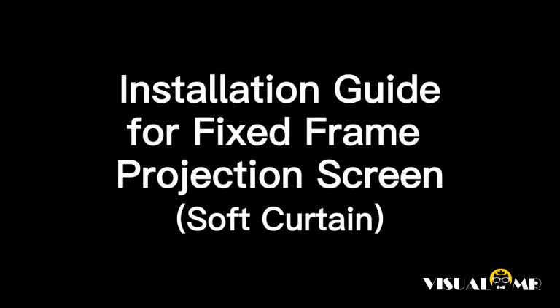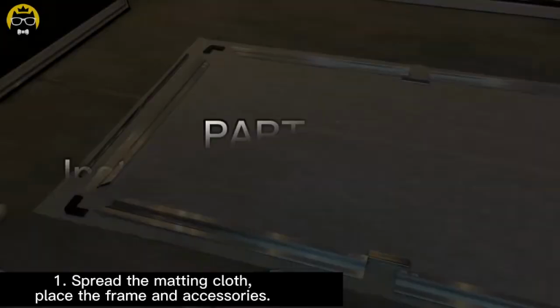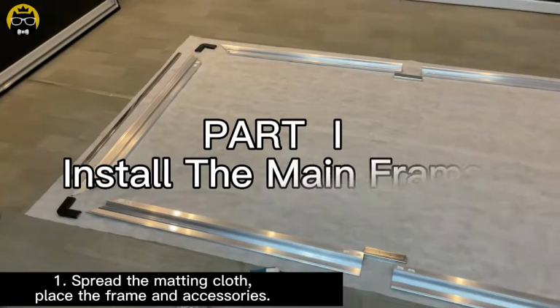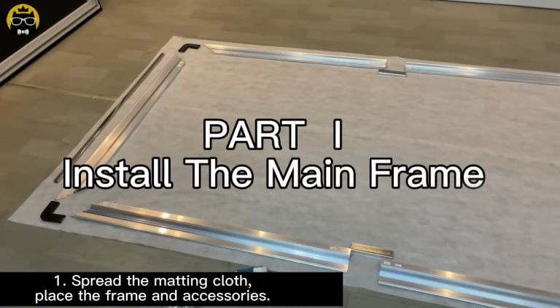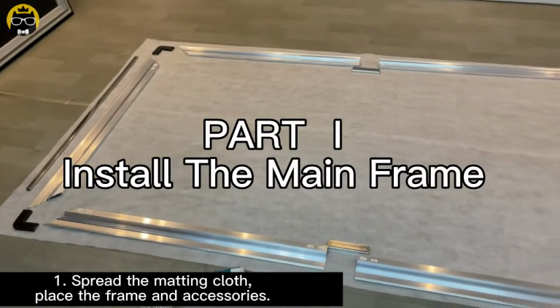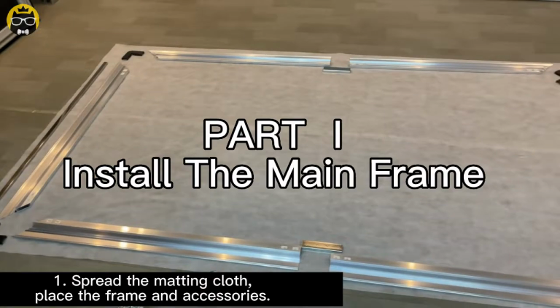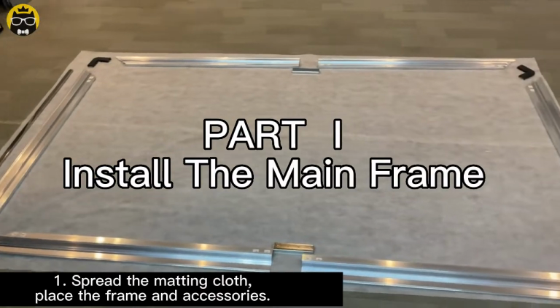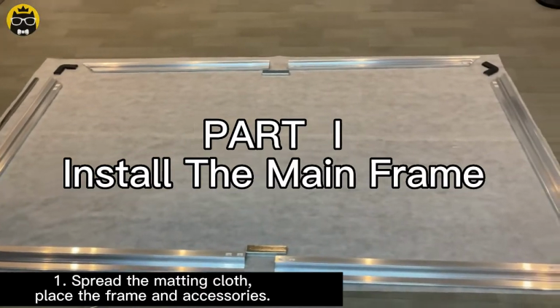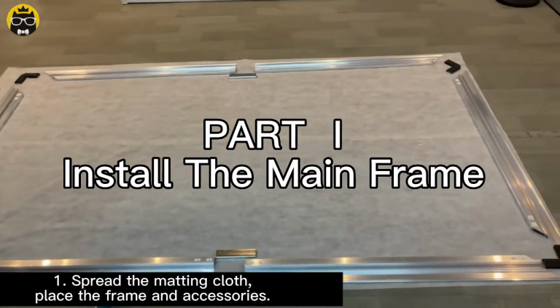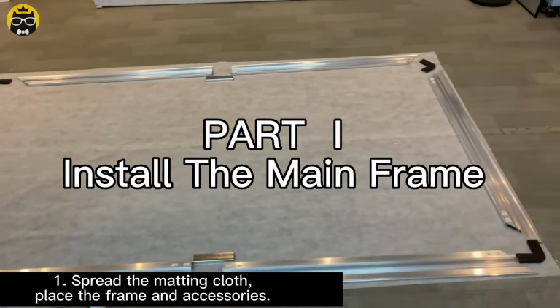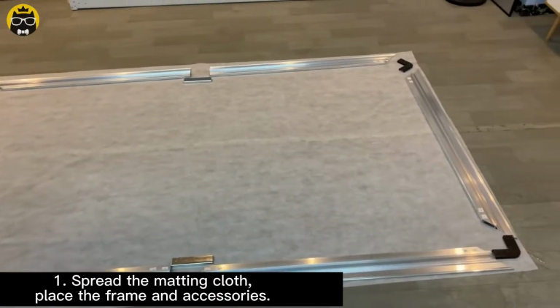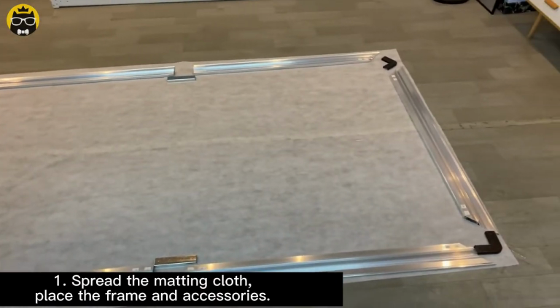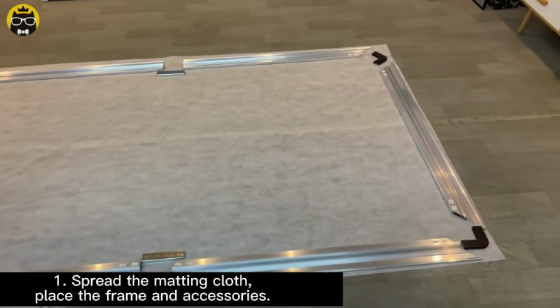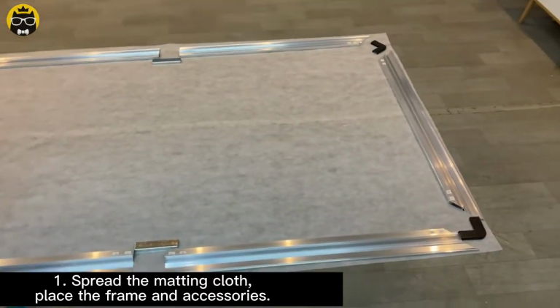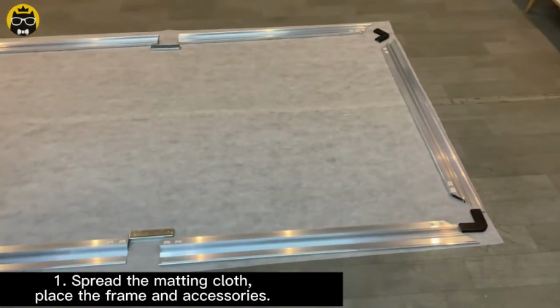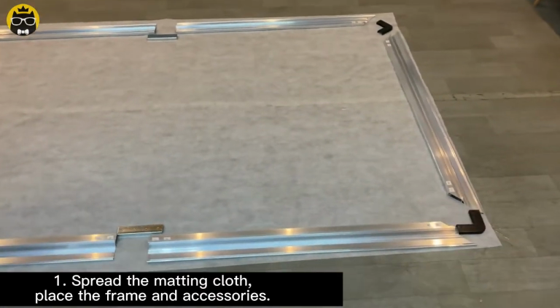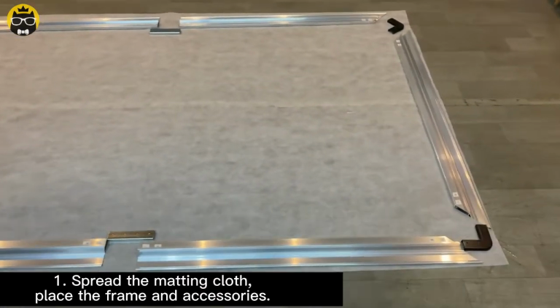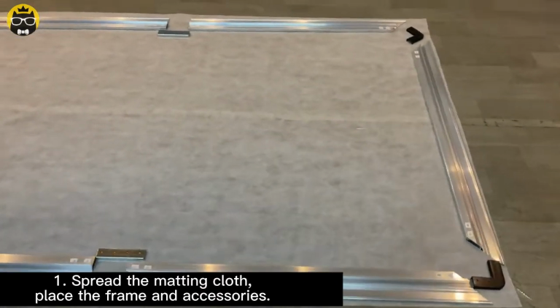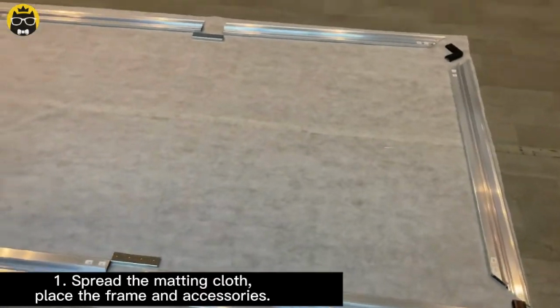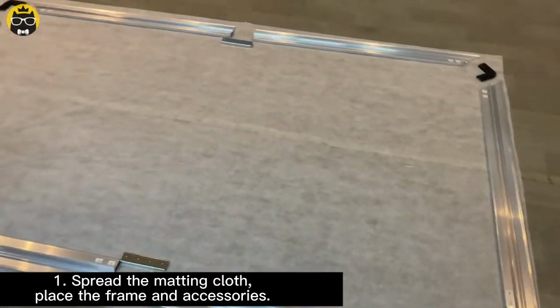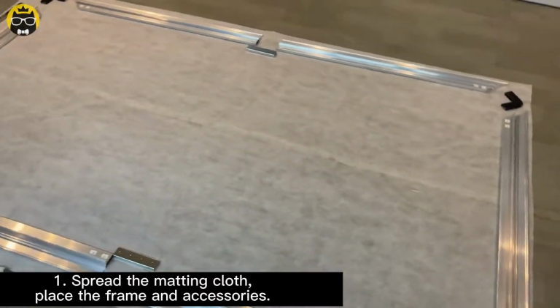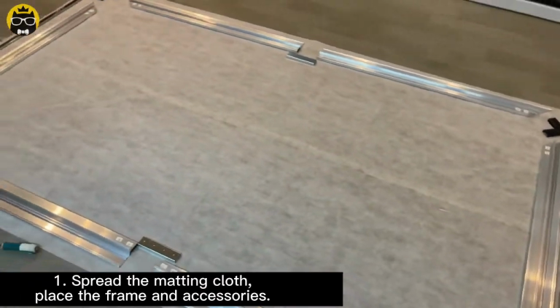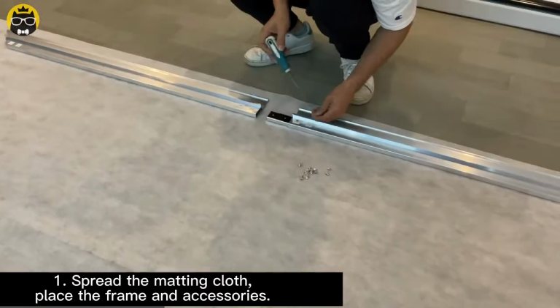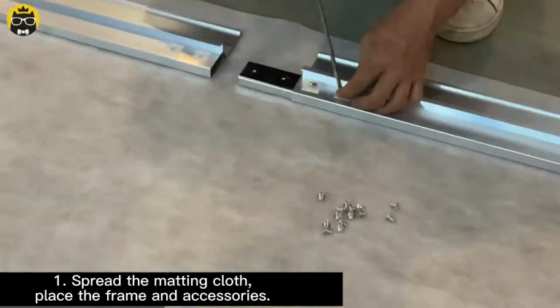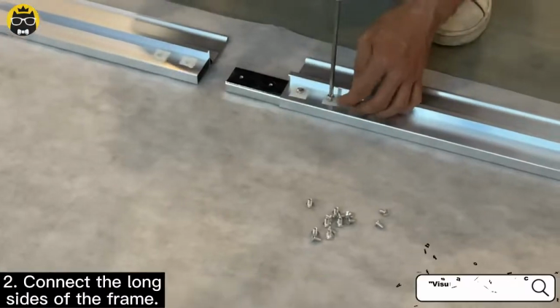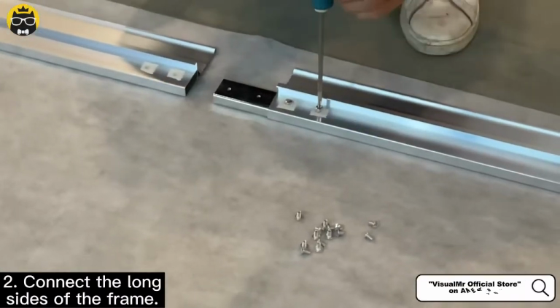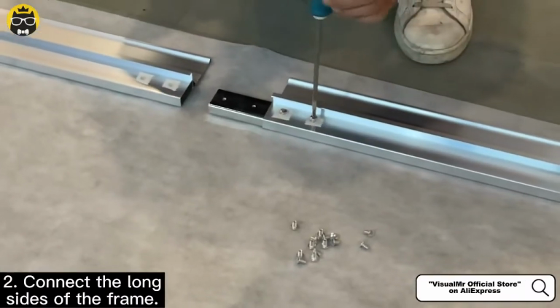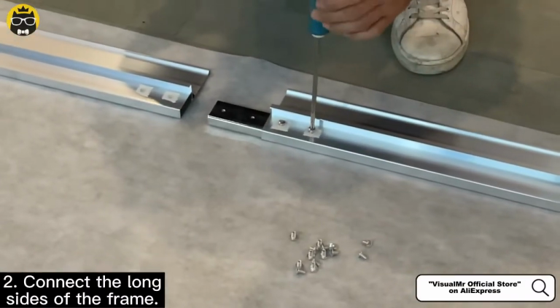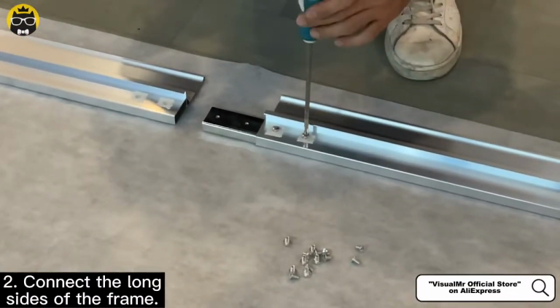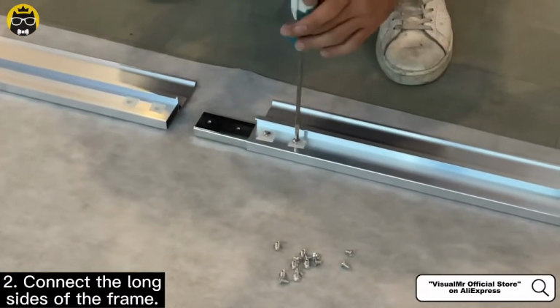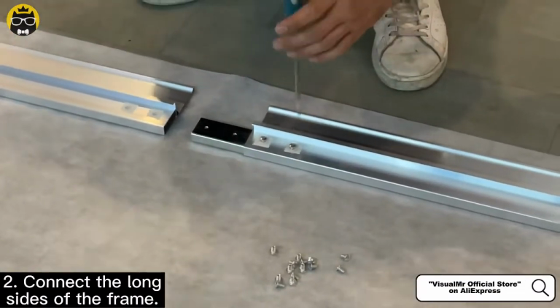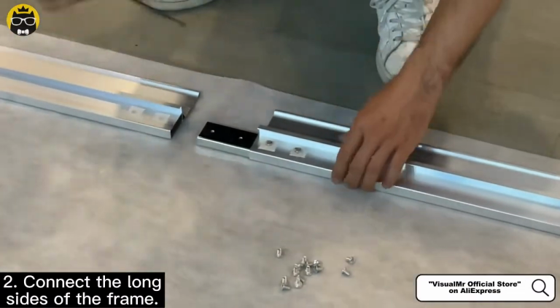Part 1: Install the main frame. Spread the matting cloth, place the frame and accessories, and connect the long sides of the frame.